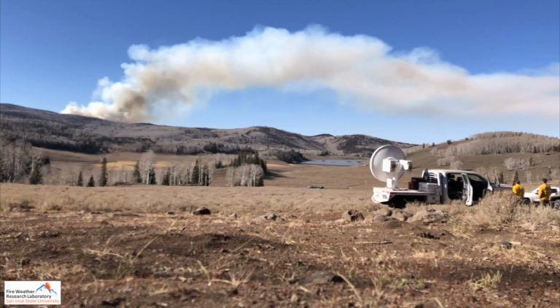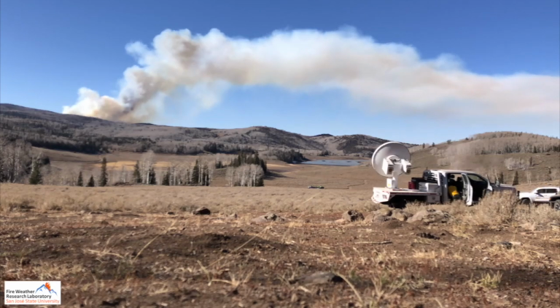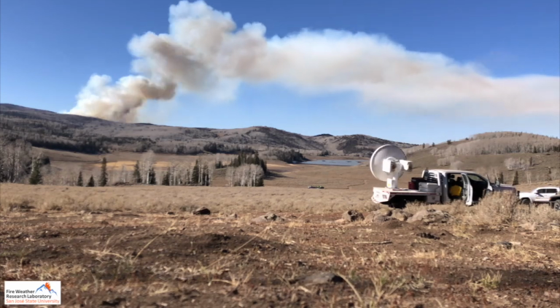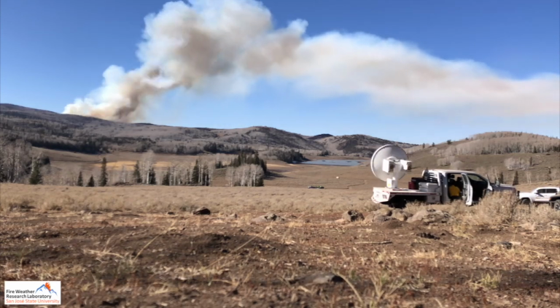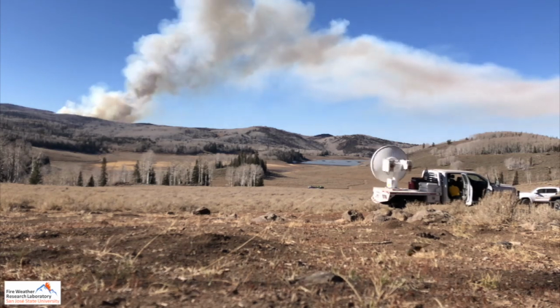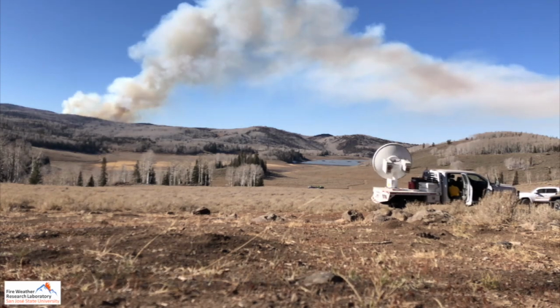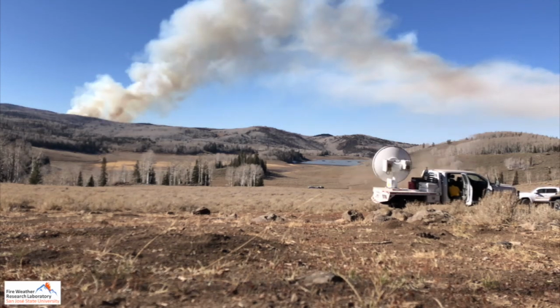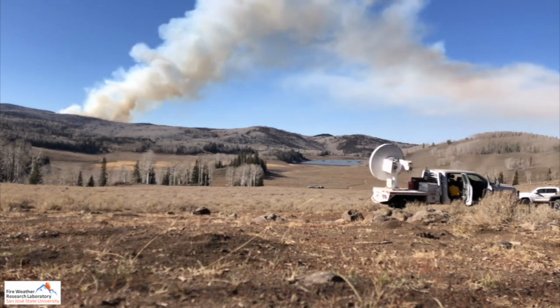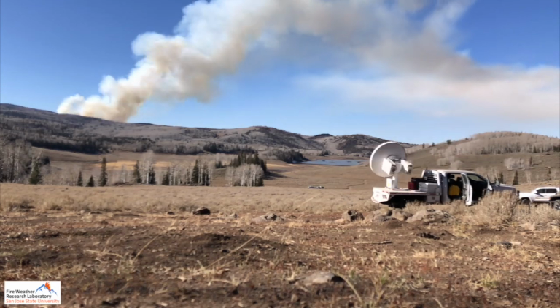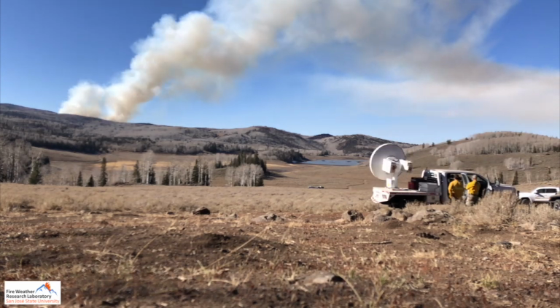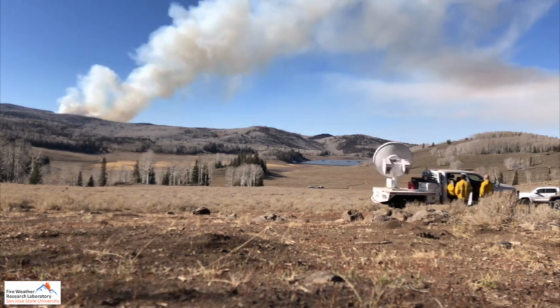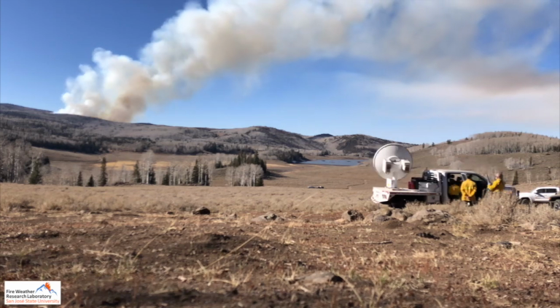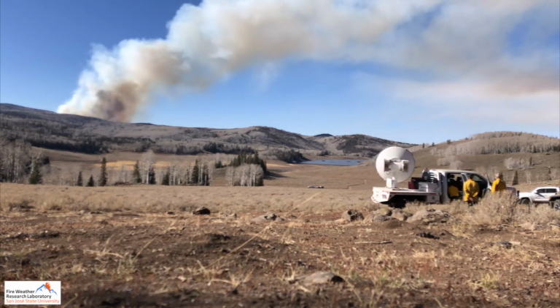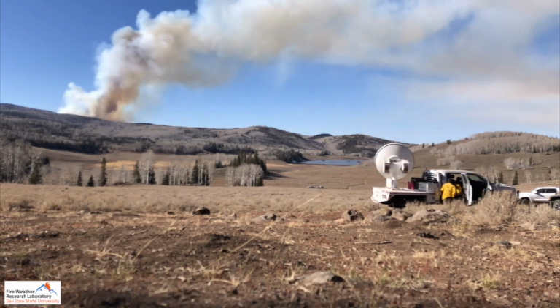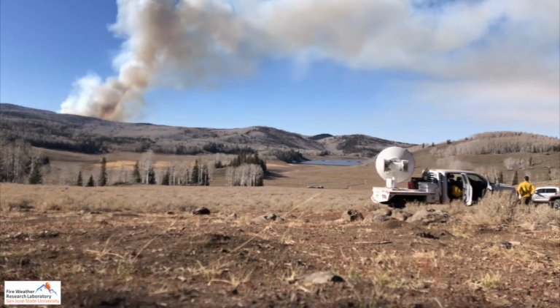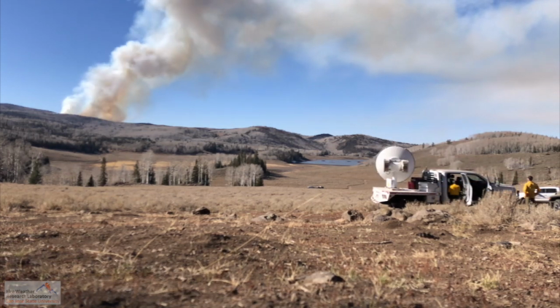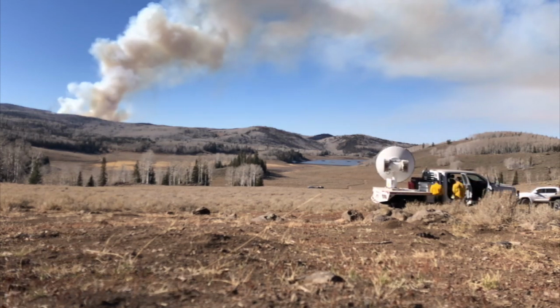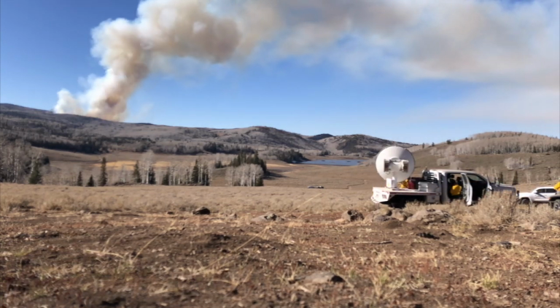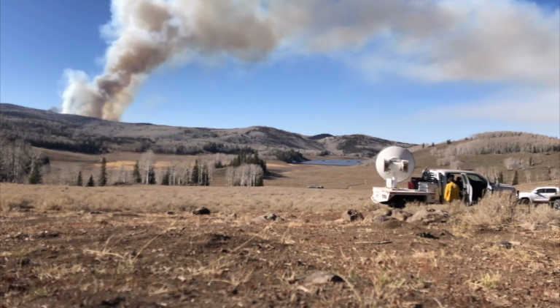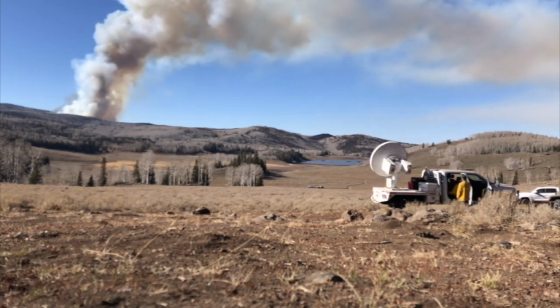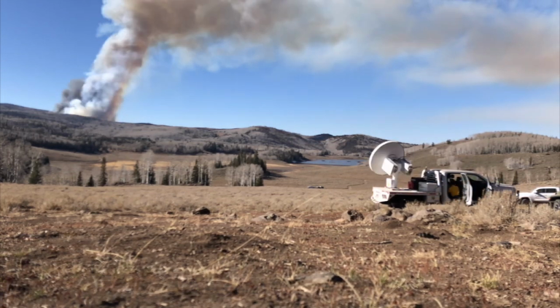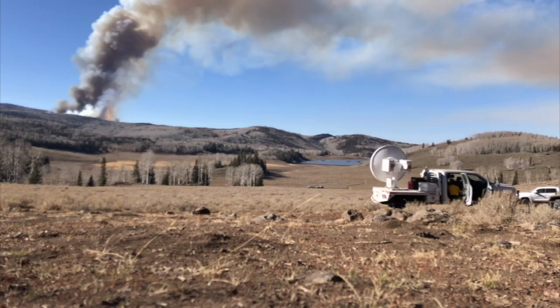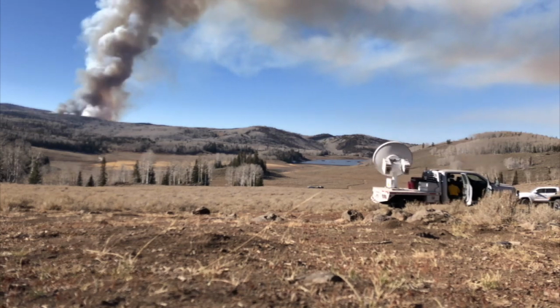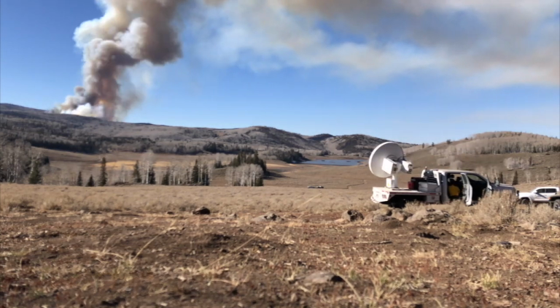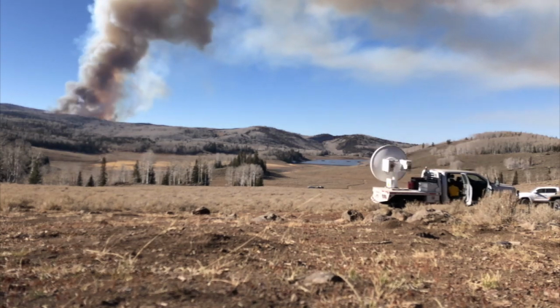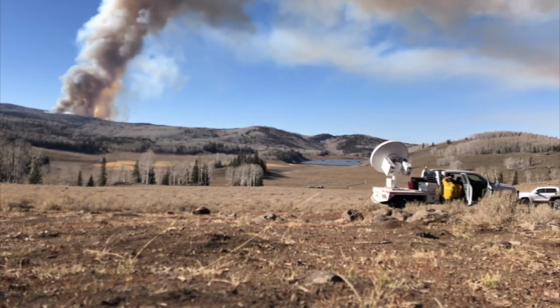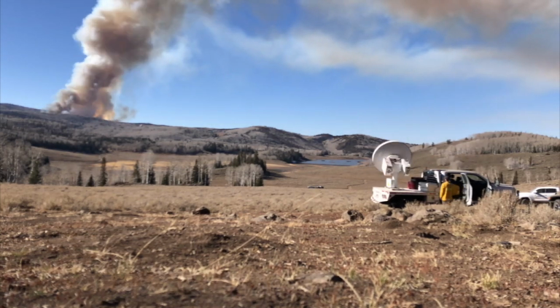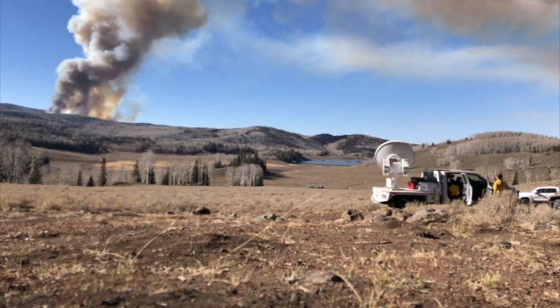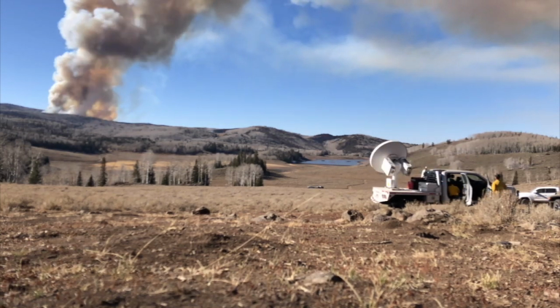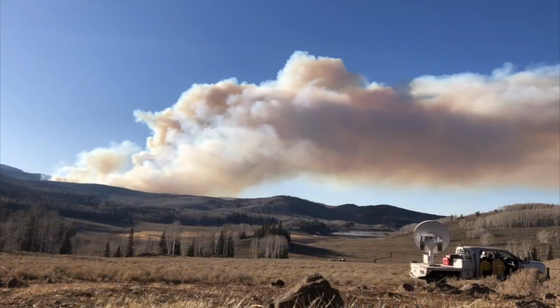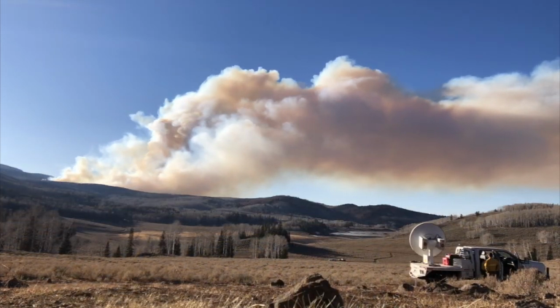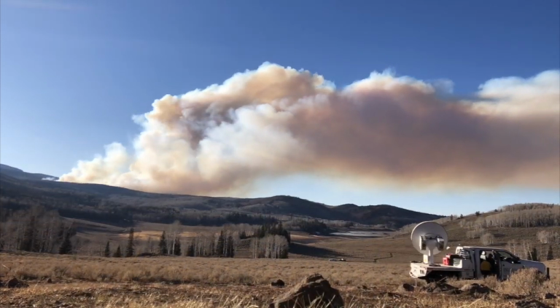This is a time lapse video of a prescribed fire in Utah that was part of the fire and smoke model evaluation experiment. Two of the main reasons this prescribed fire happened were to promote aspen growth in this area and to conduct valuable wildfire research.